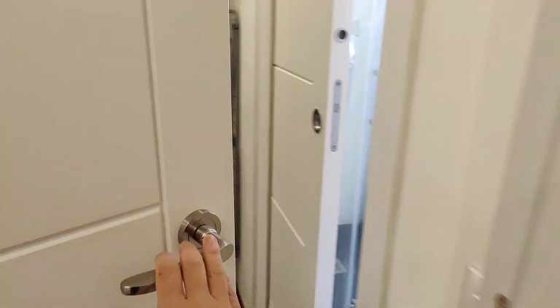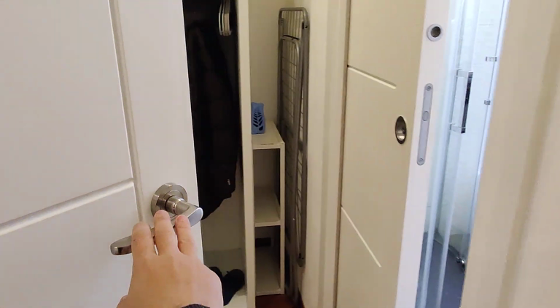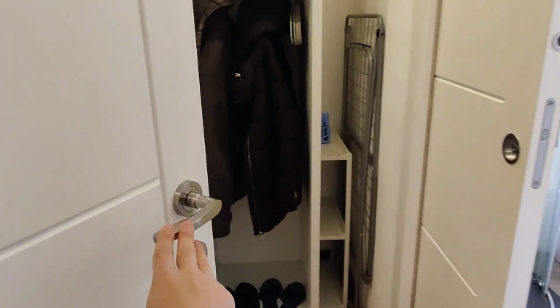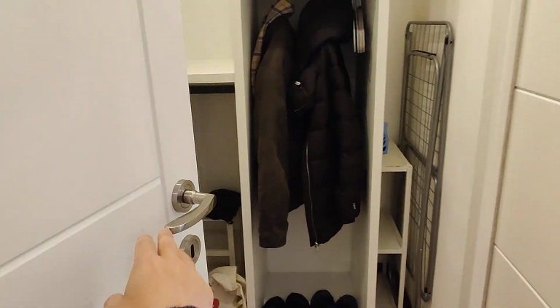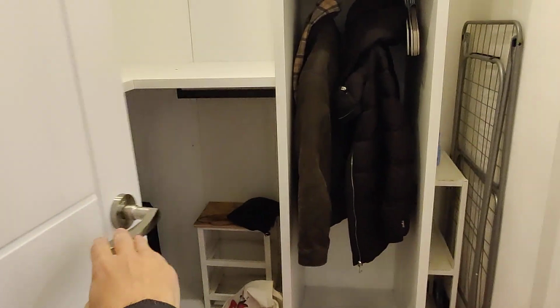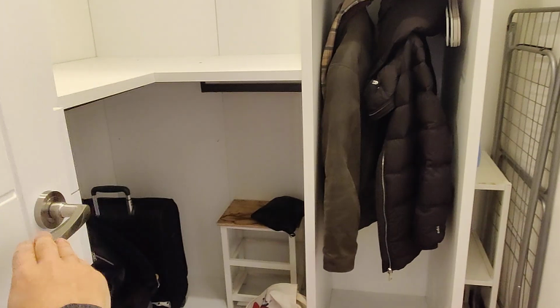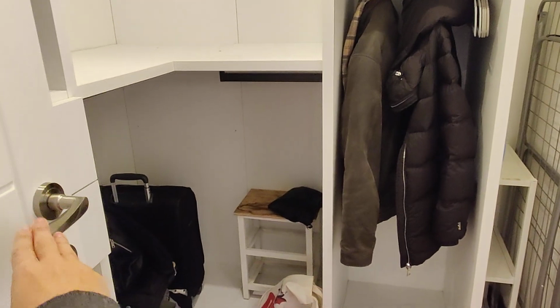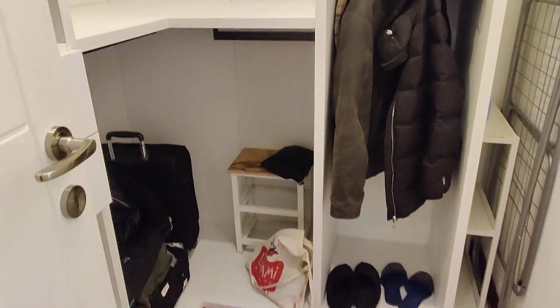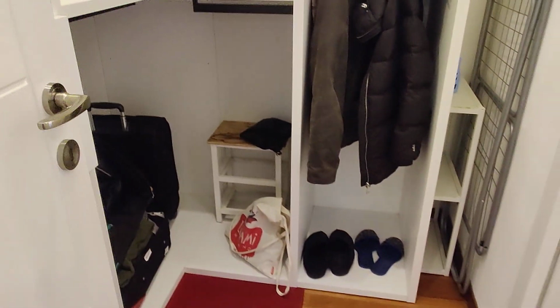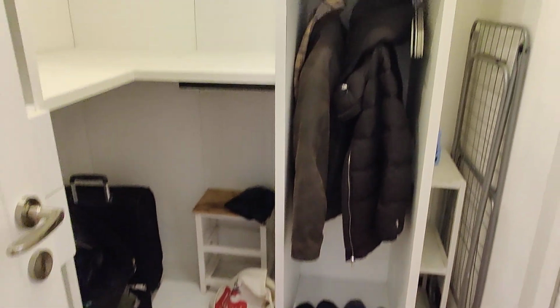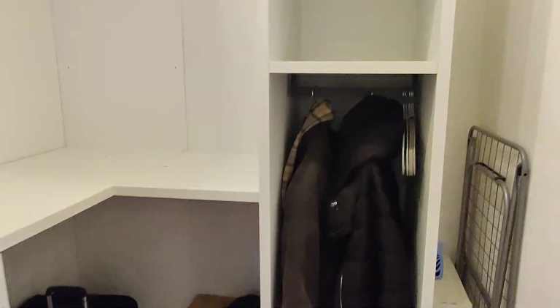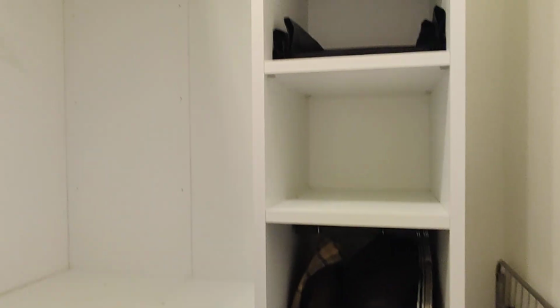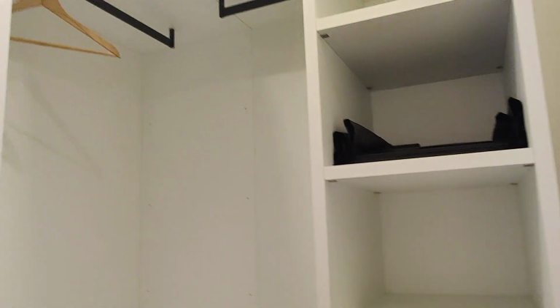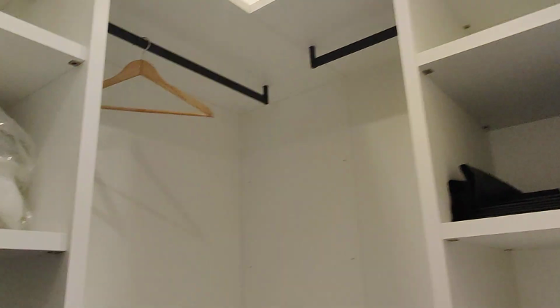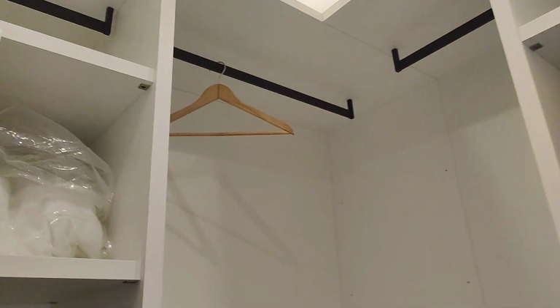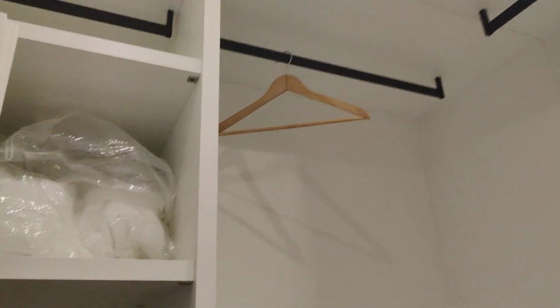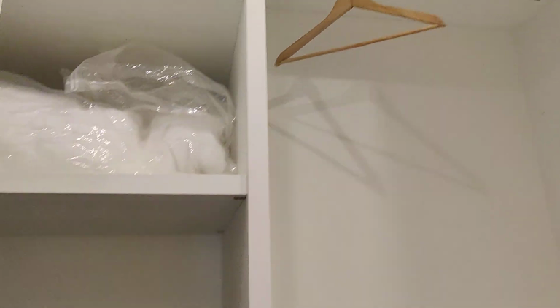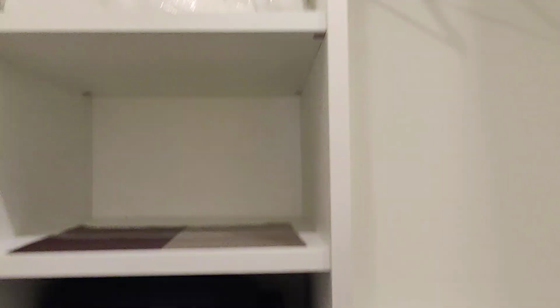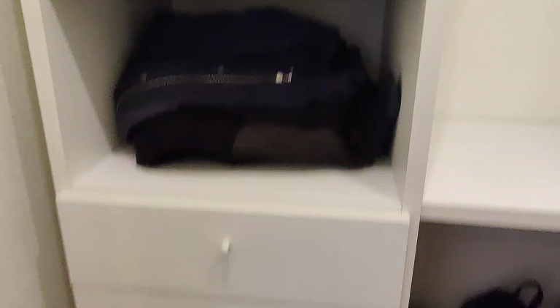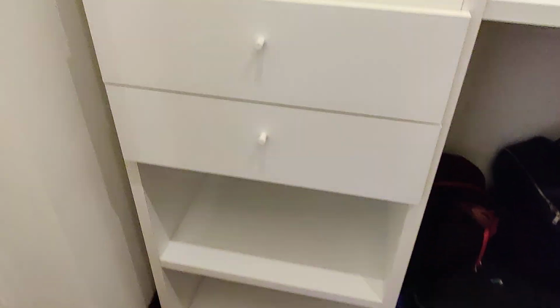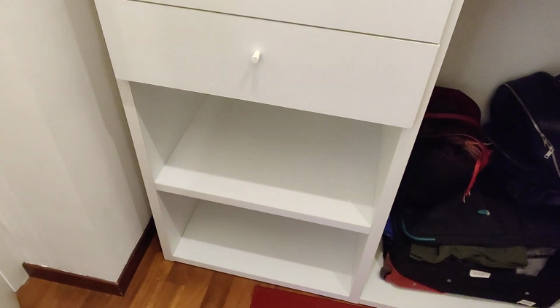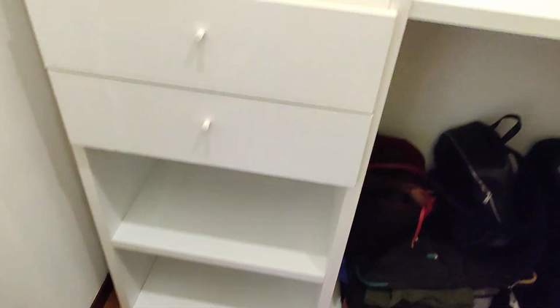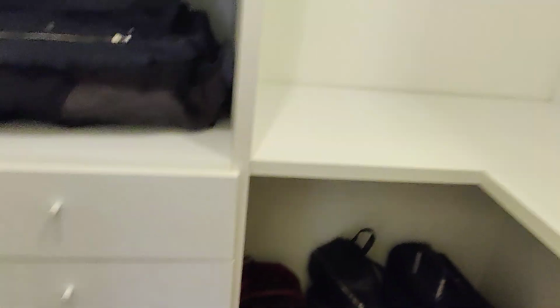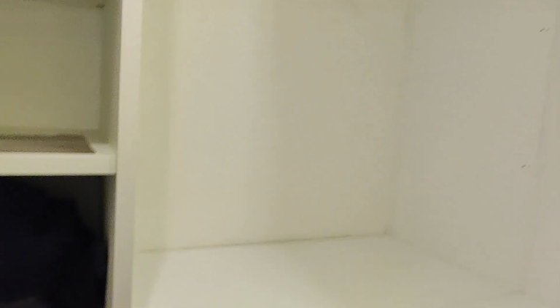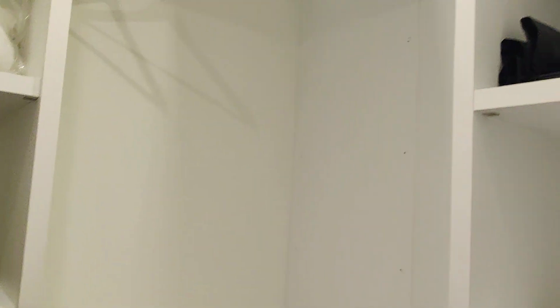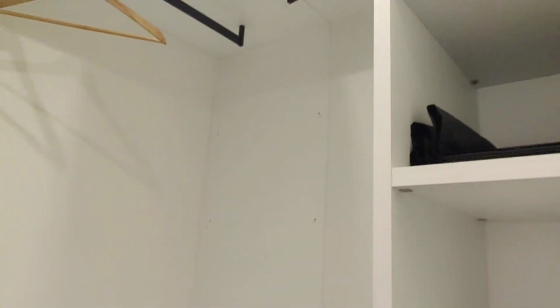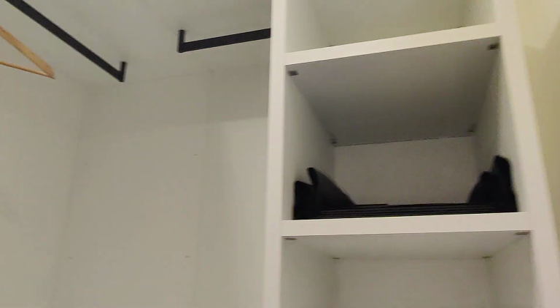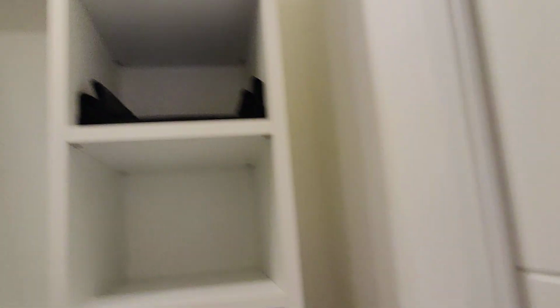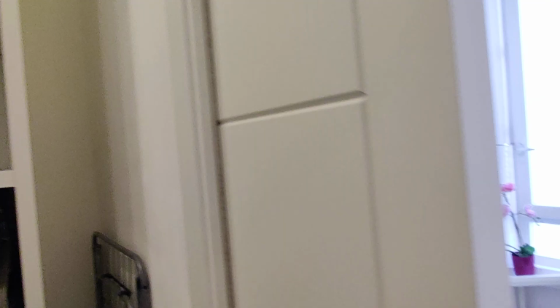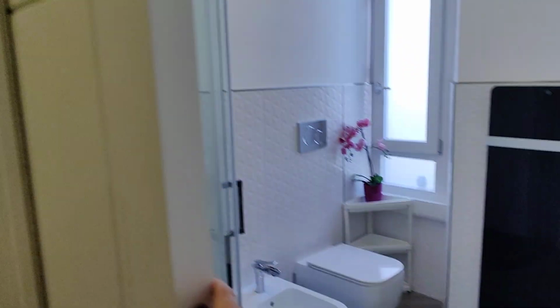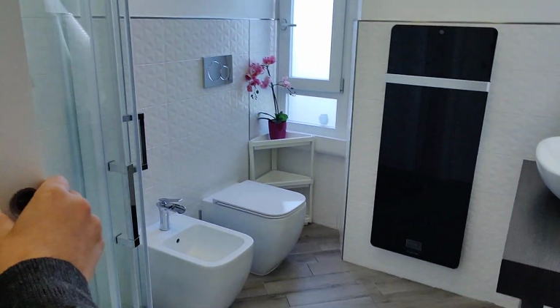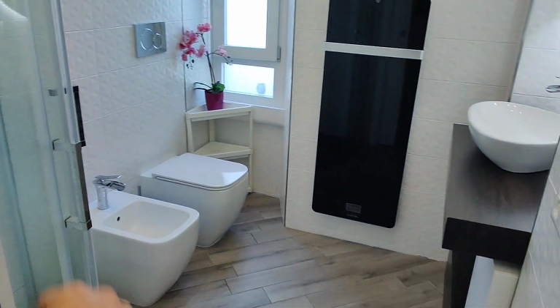We have kind of a walk-in wardrobe here — so very big, very spacious, a lot of shelves, space to hang clothes, a few drawers — so plenty of storage space for you.